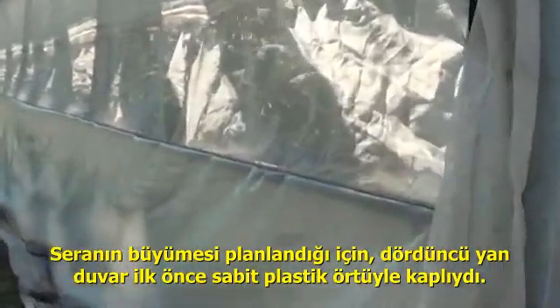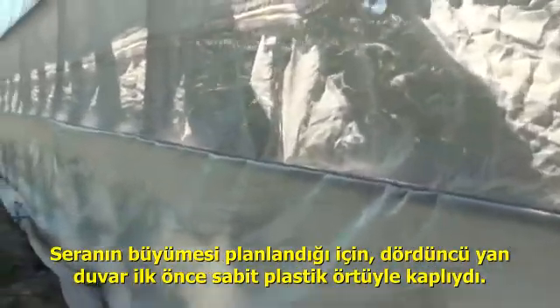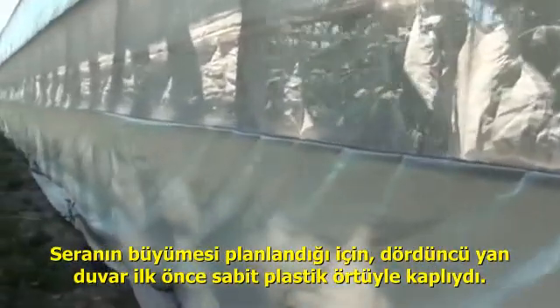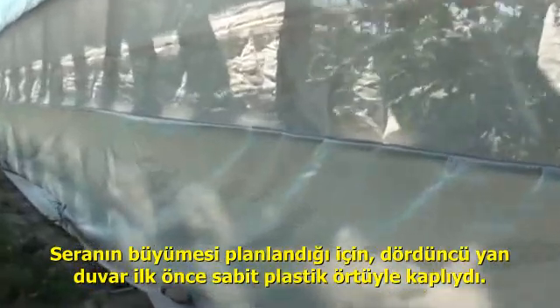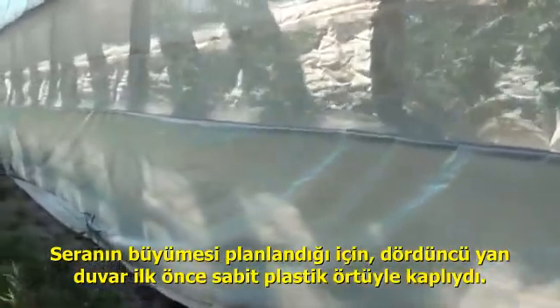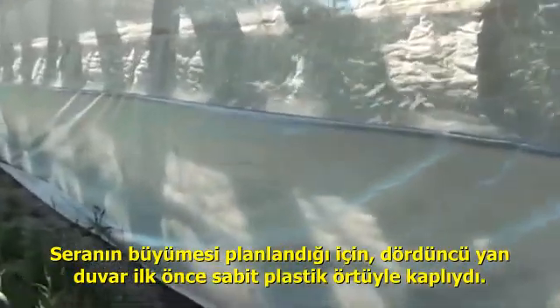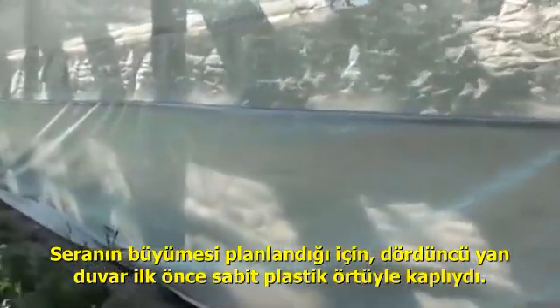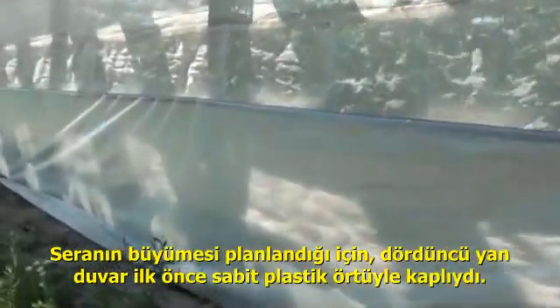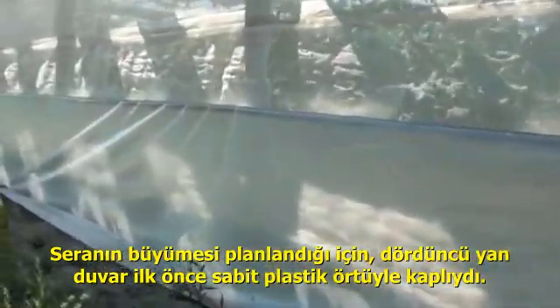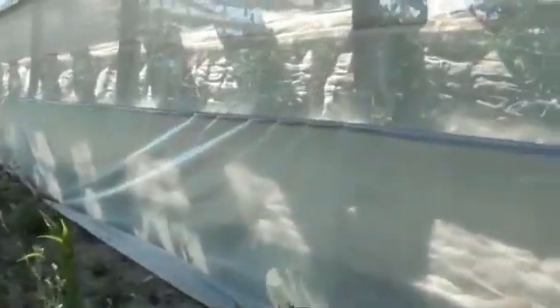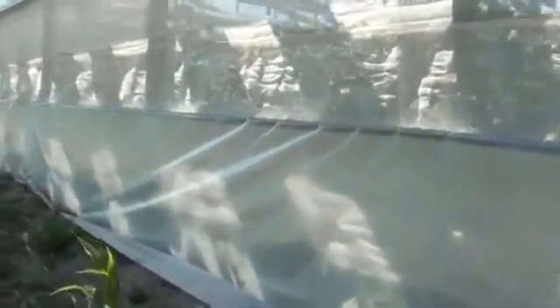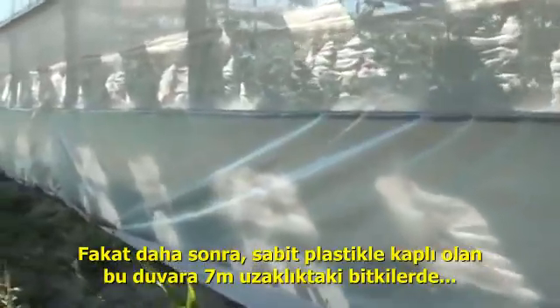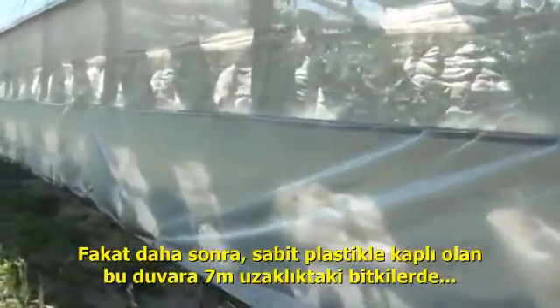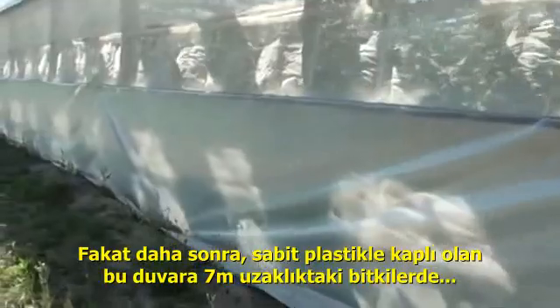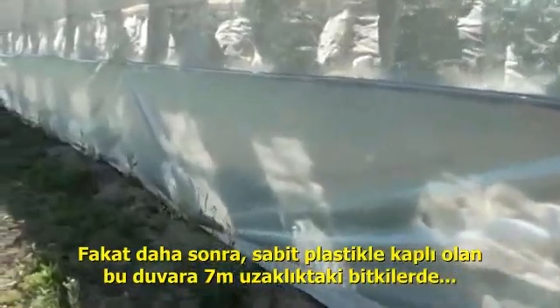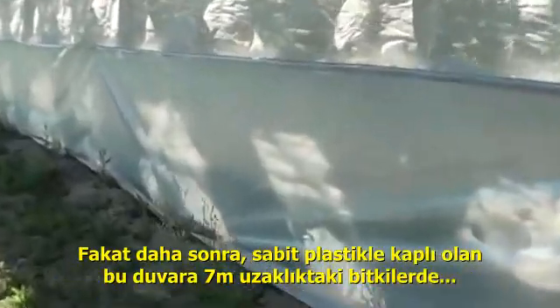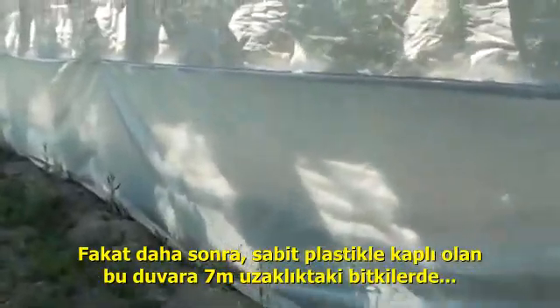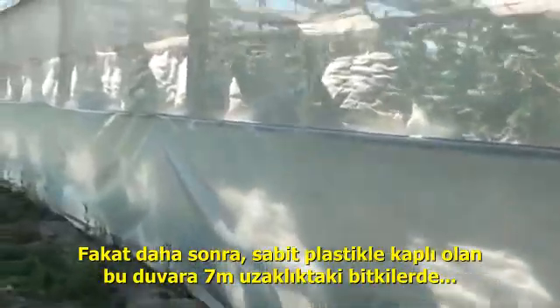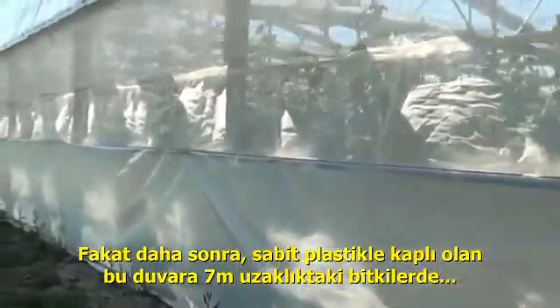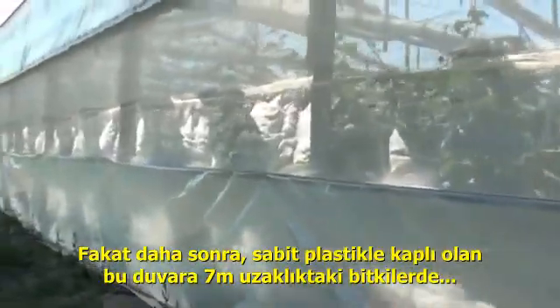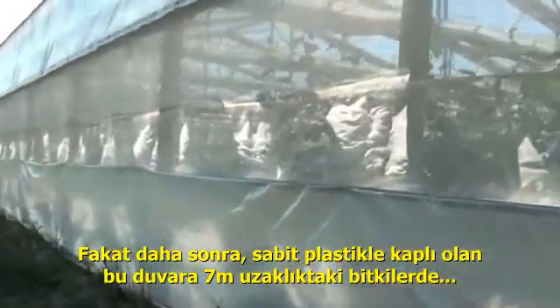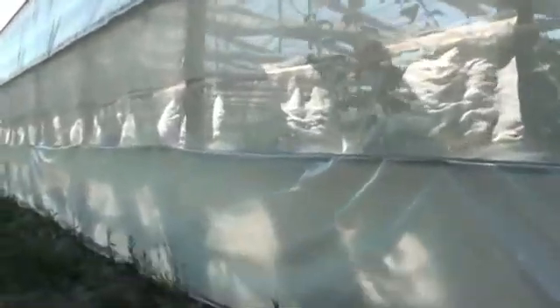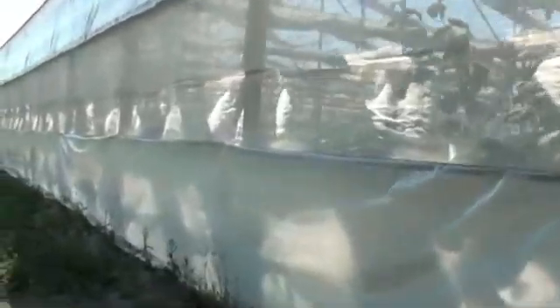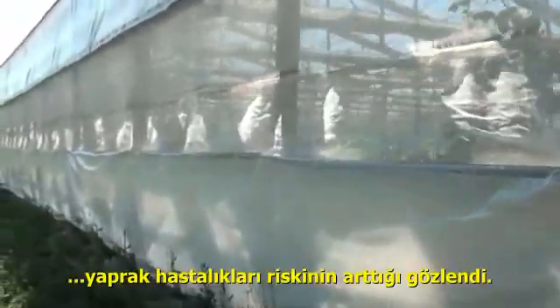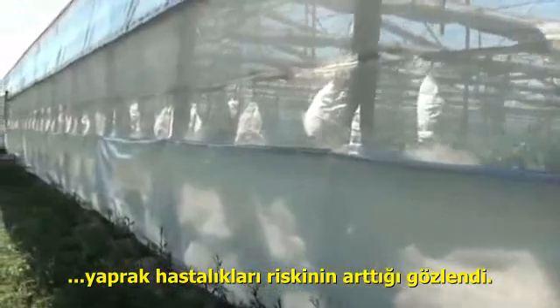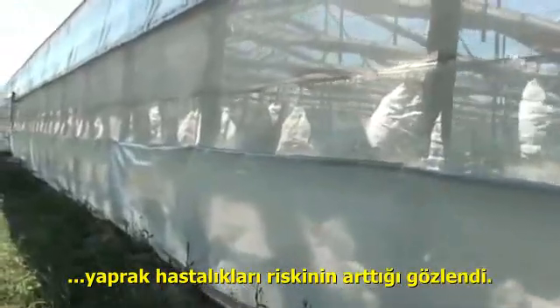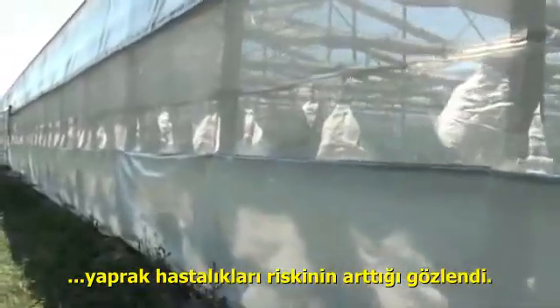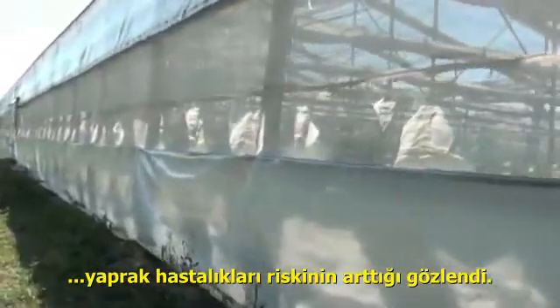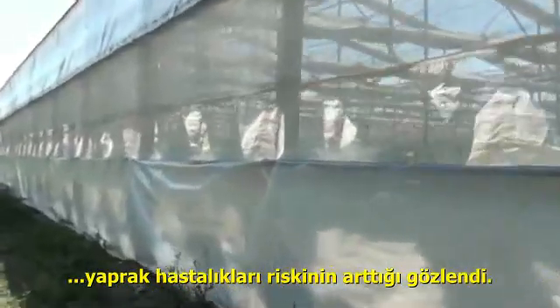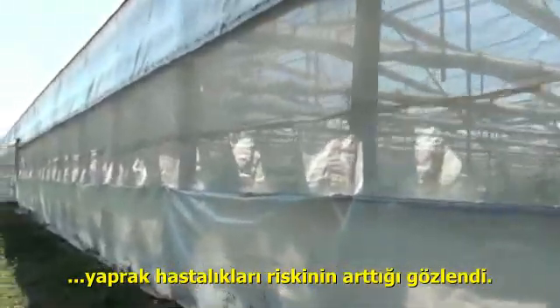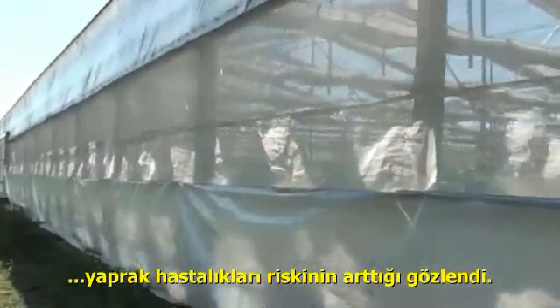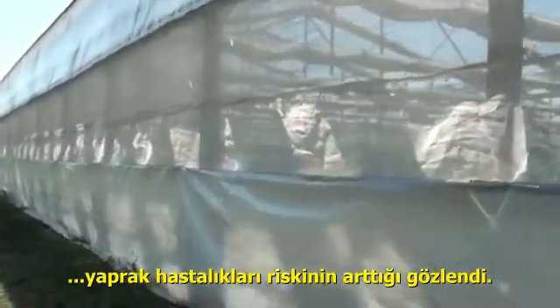What they ended up finding is that they had foliar disease pressure in the first seven meters closest to the wall when this wall was with stationary plastic.